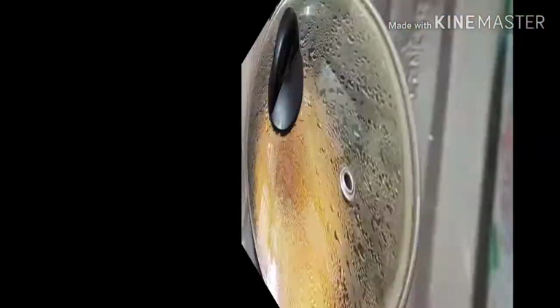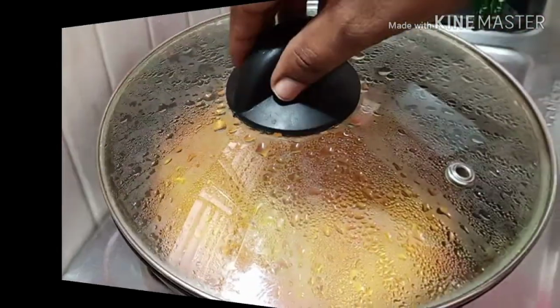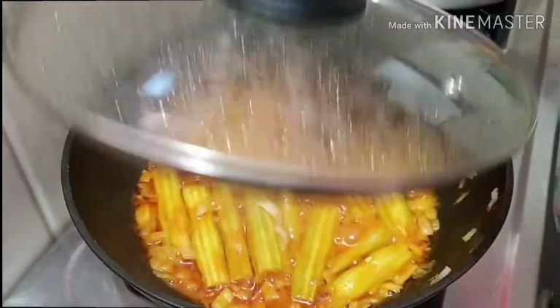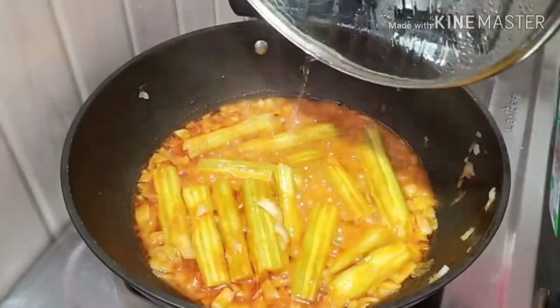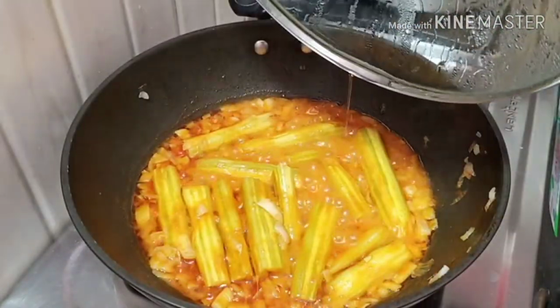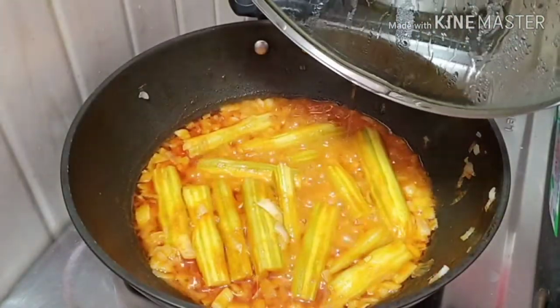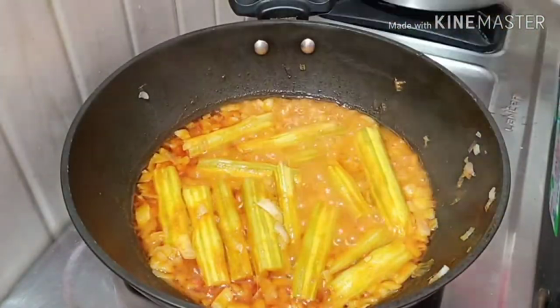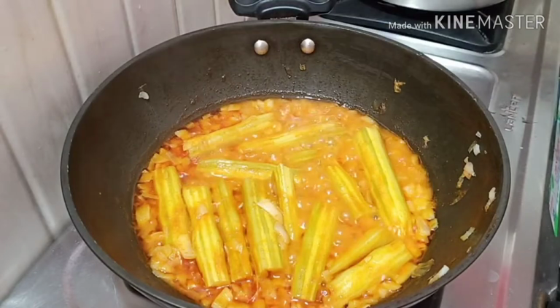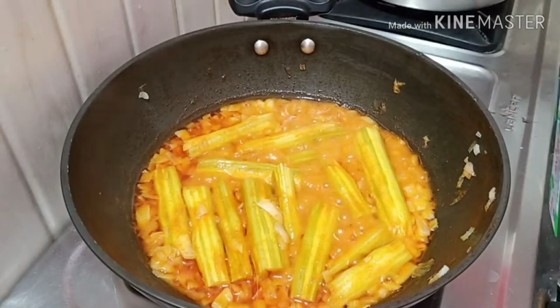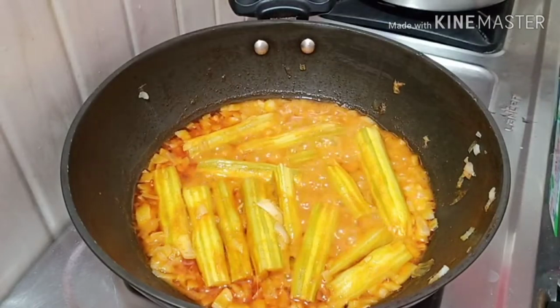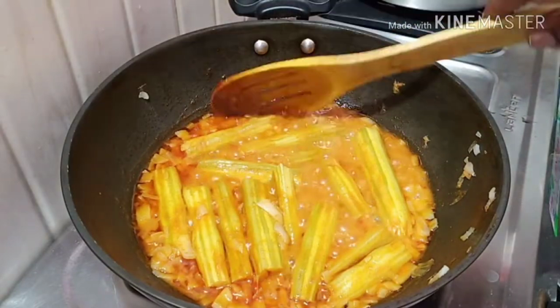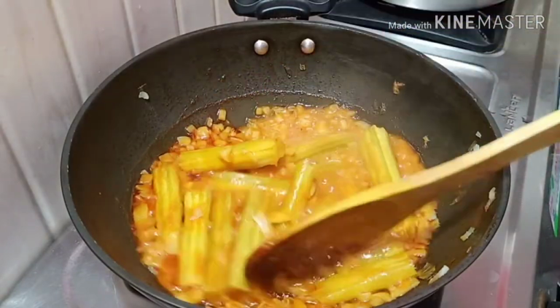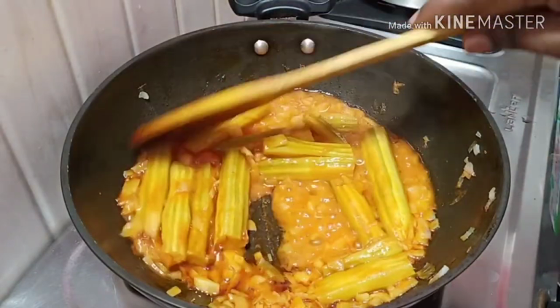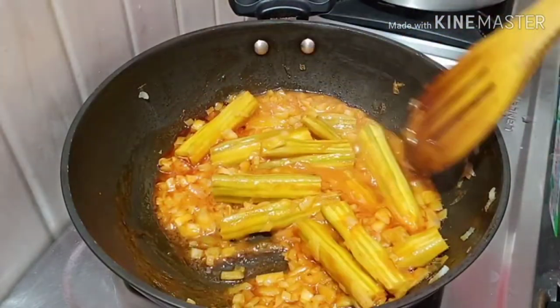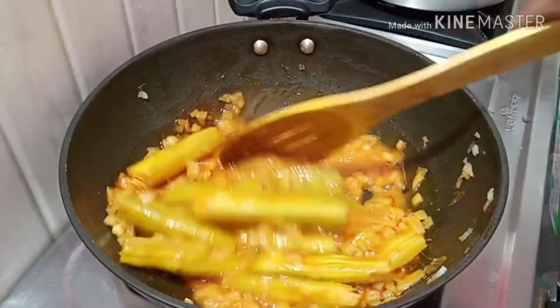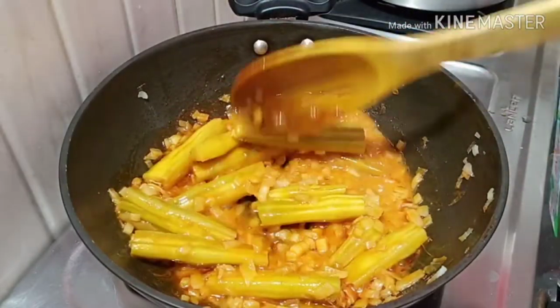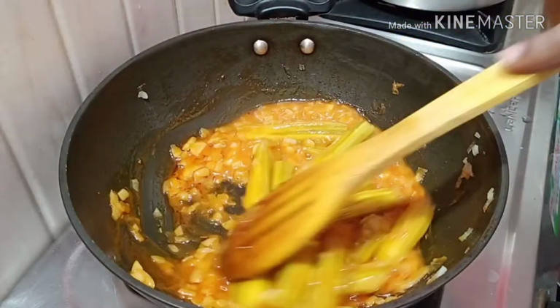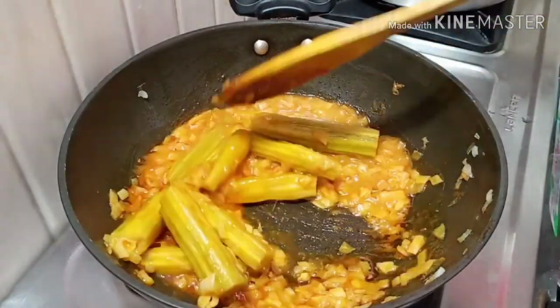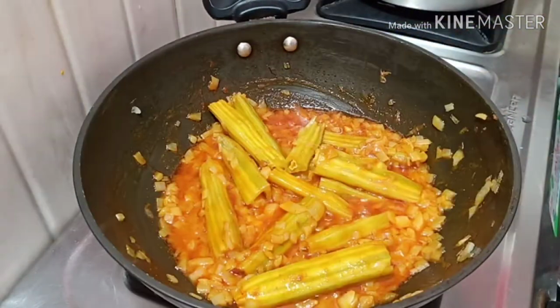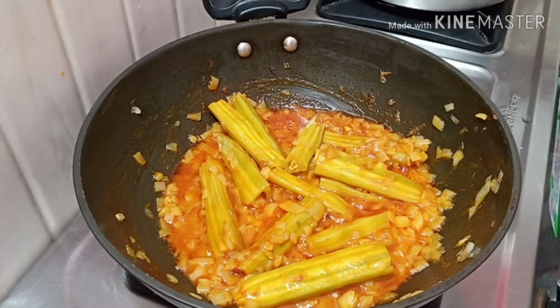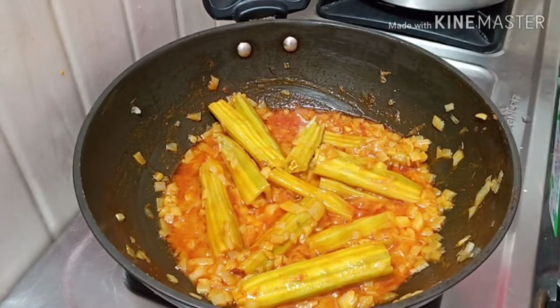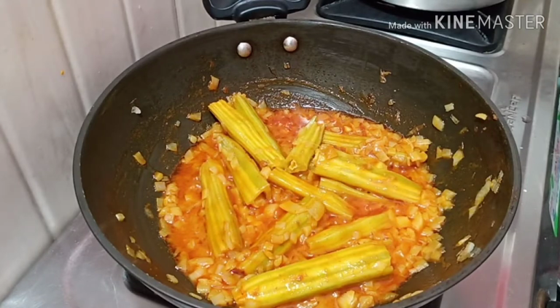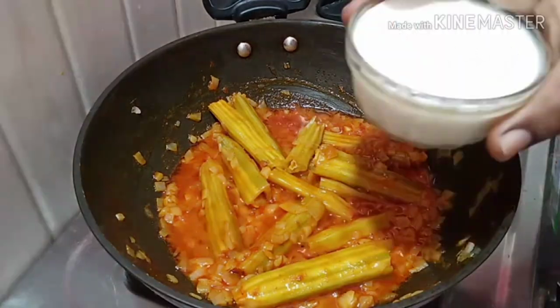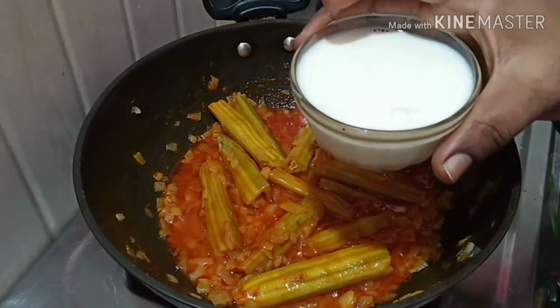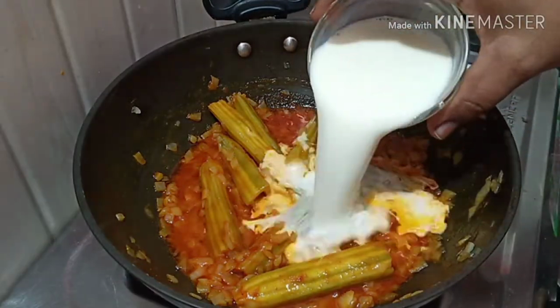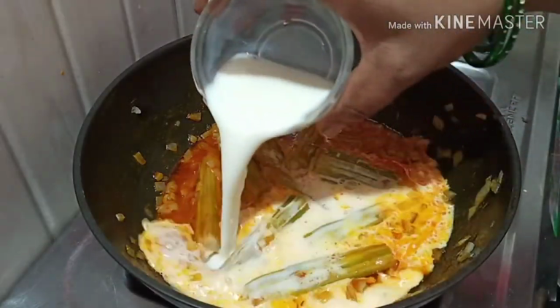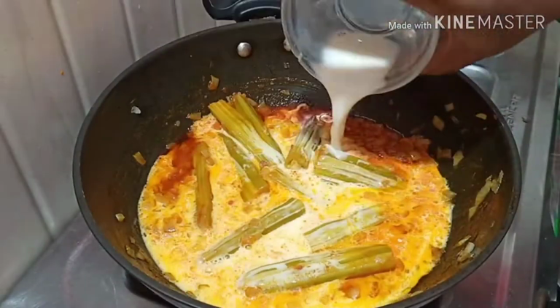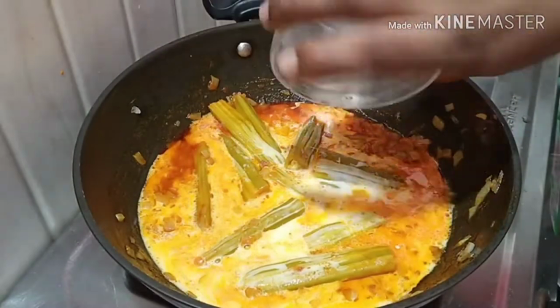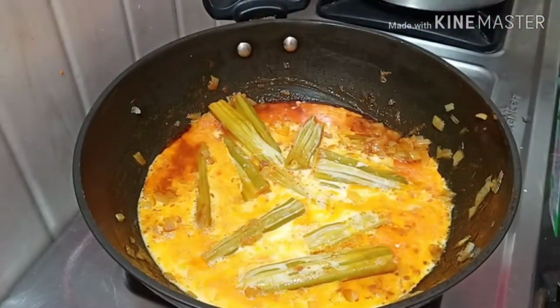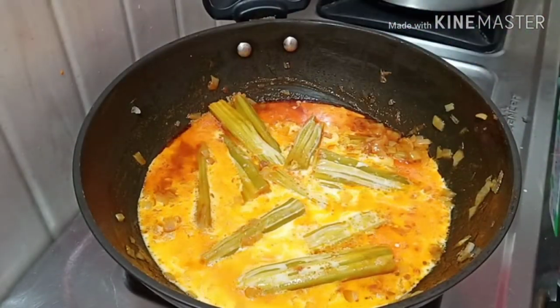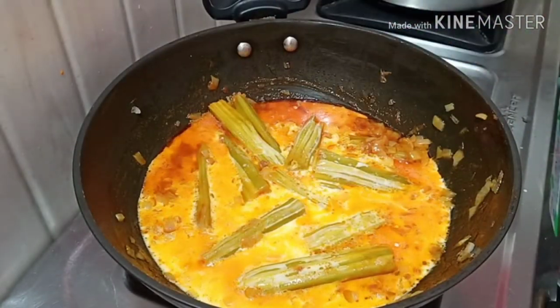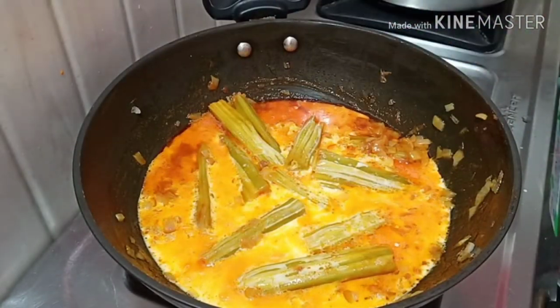I will share this in my next video. This pan dish is very tasty. You can try it, especially if you have breastfeeding.